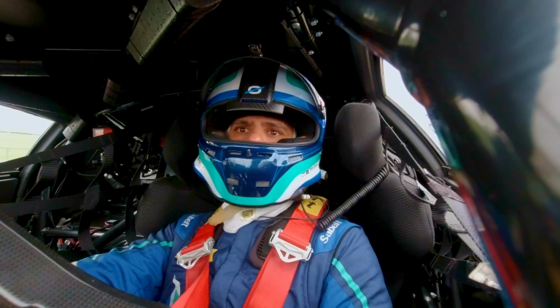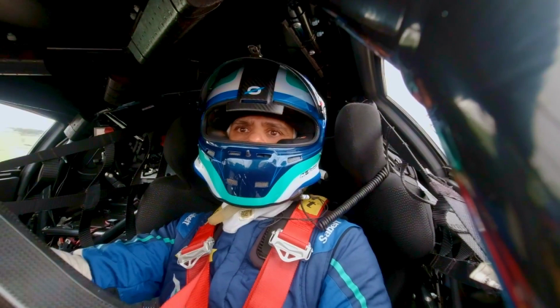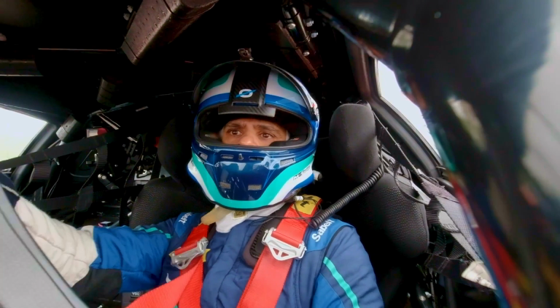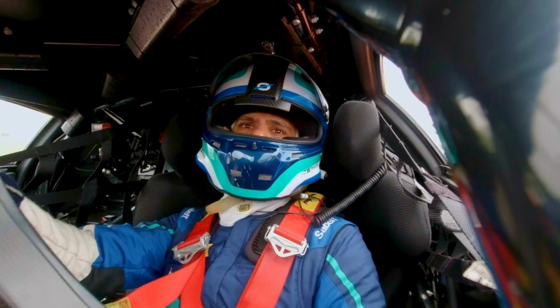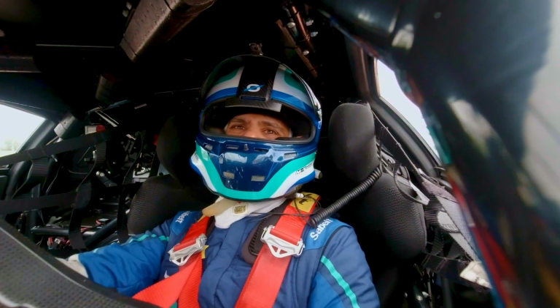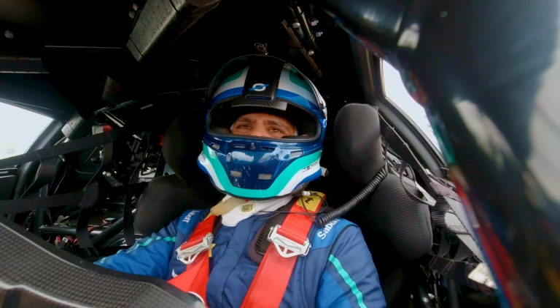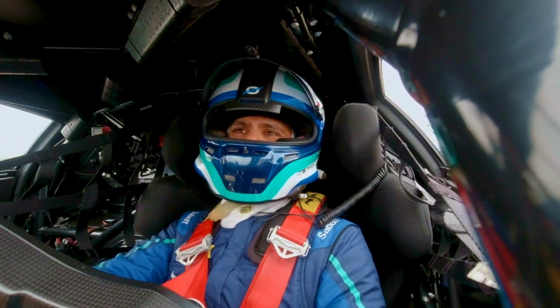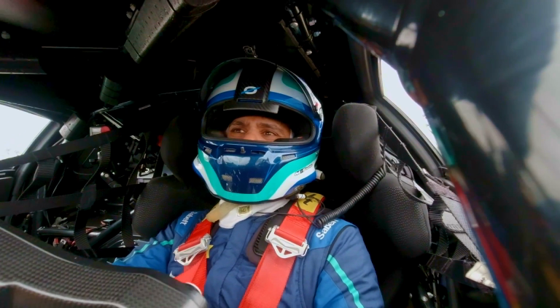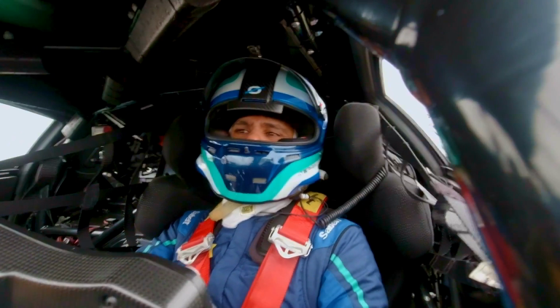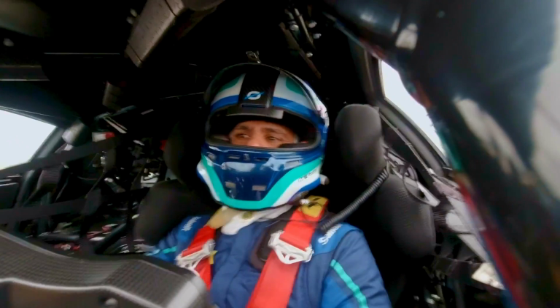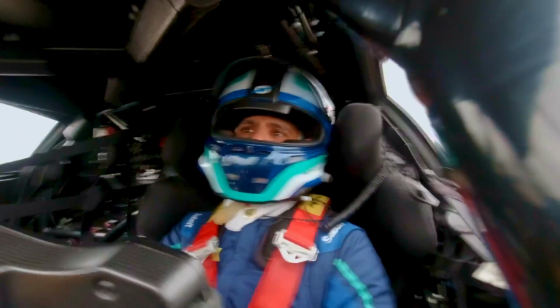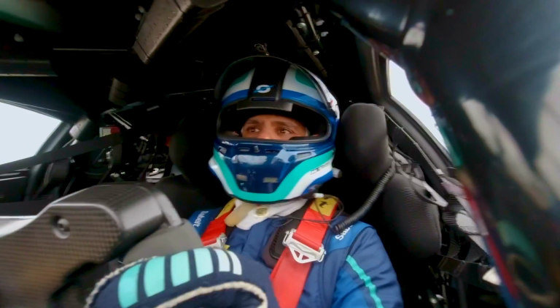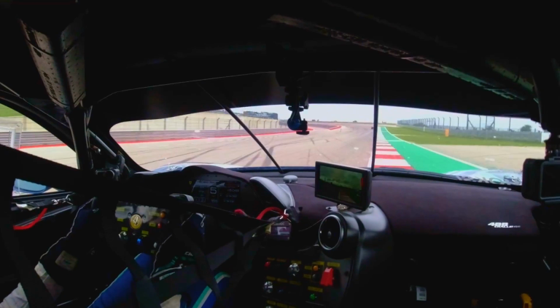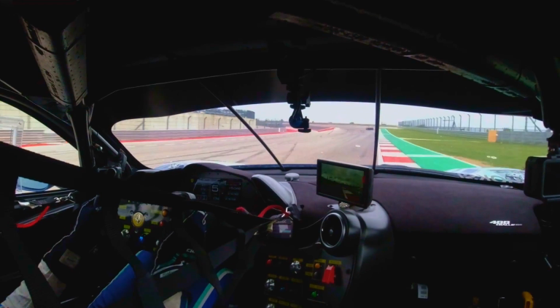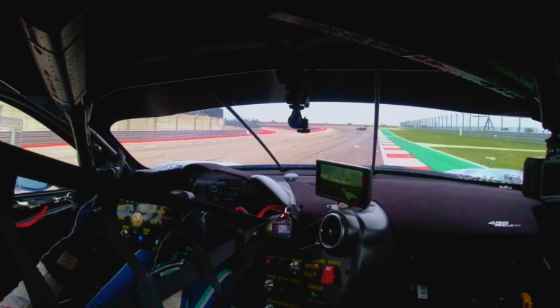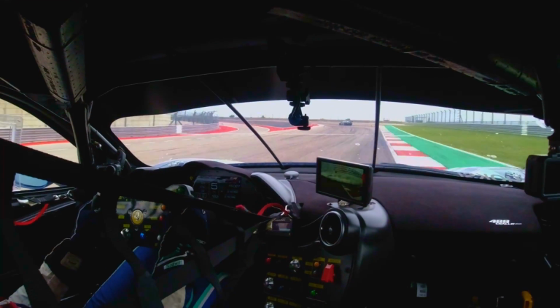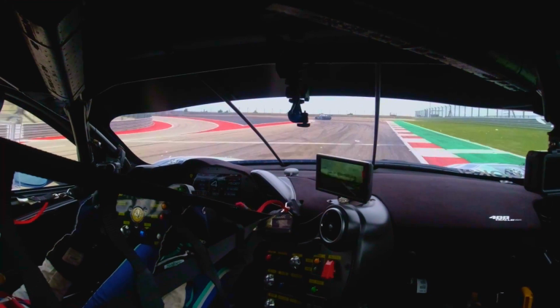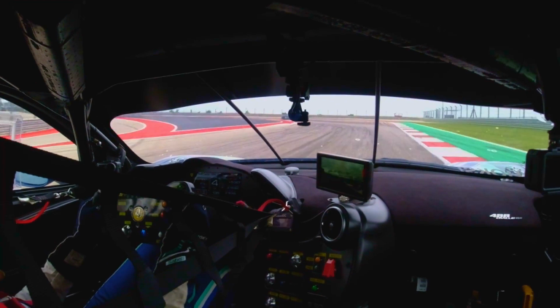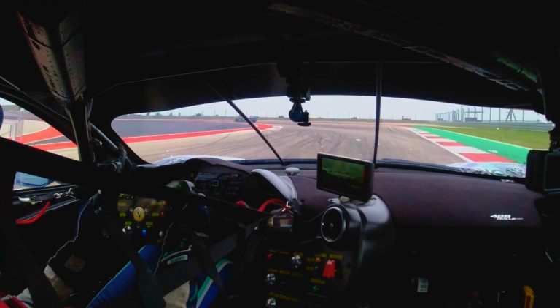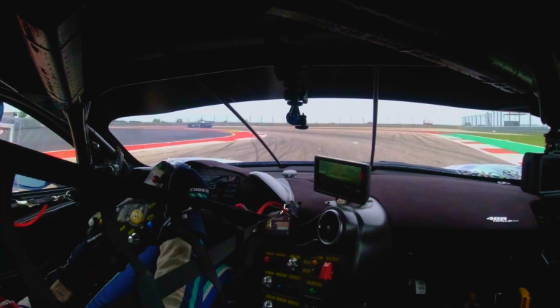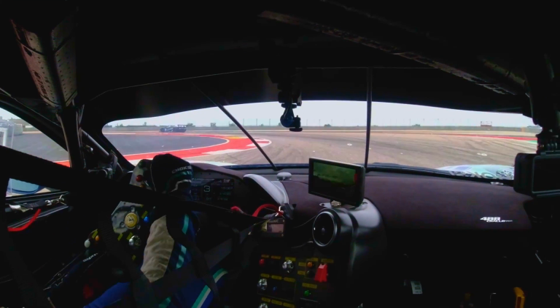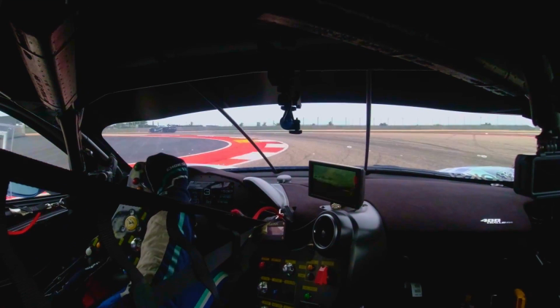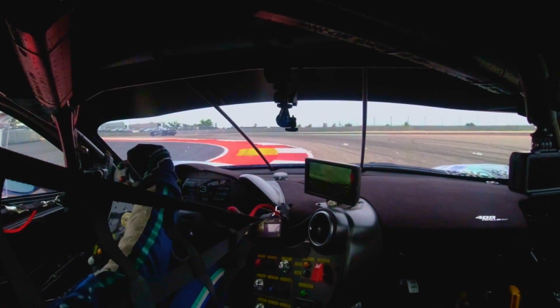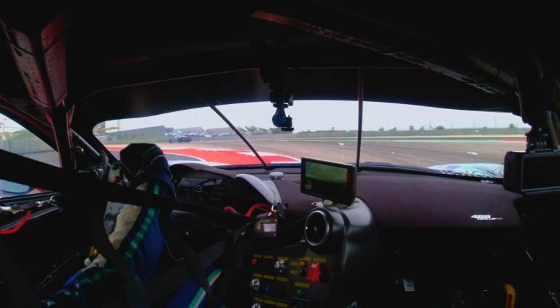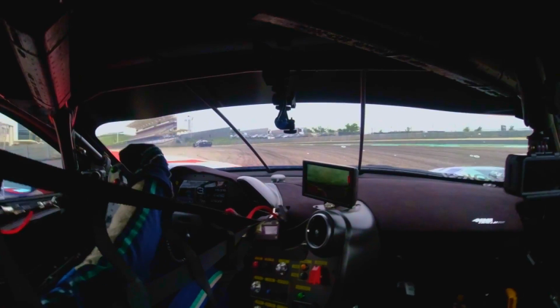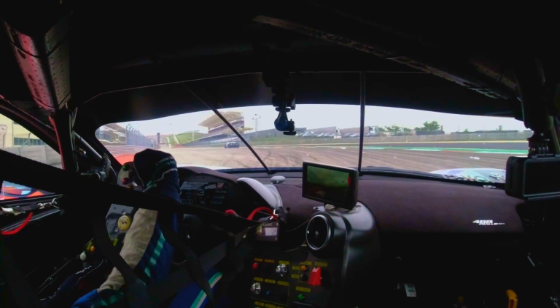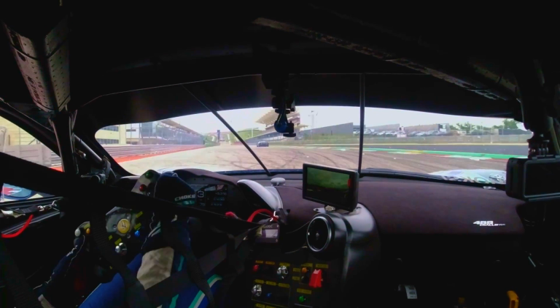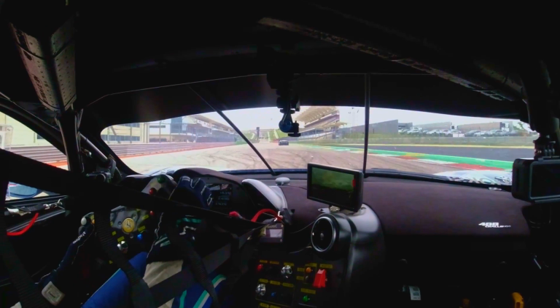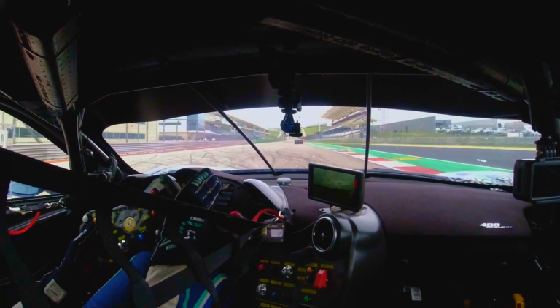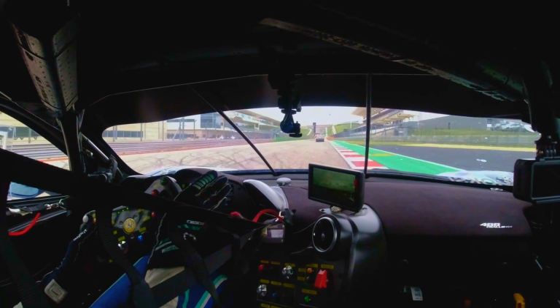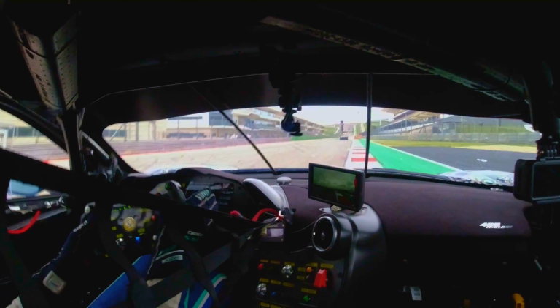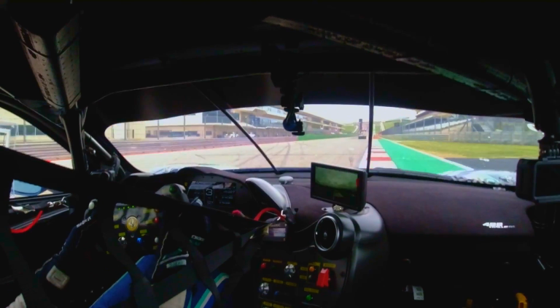Now a left-hander at turn 19, back to full power, up to fifth gear, braking at the access road to prepare for the last turn — turn 20 — and back on to the front straight.